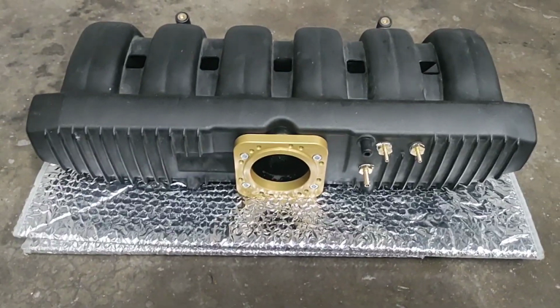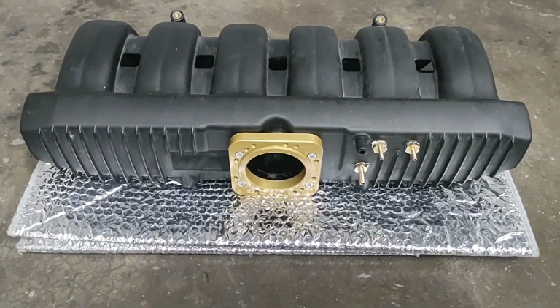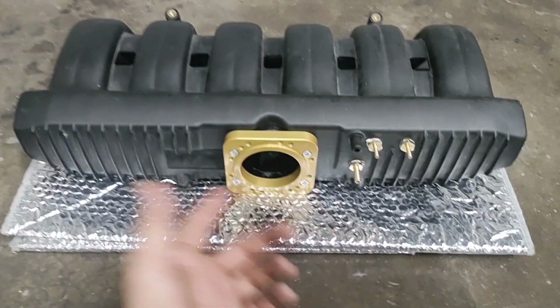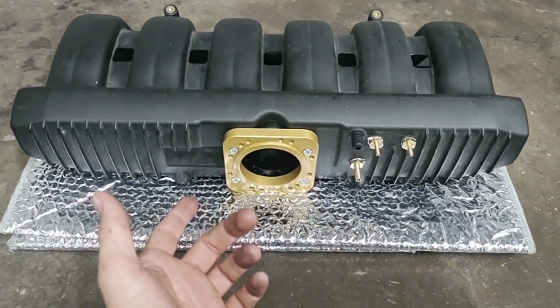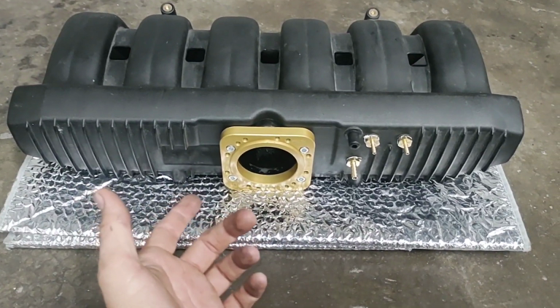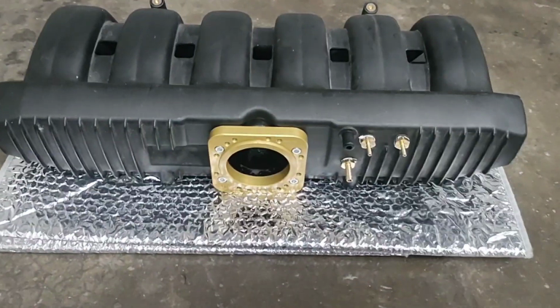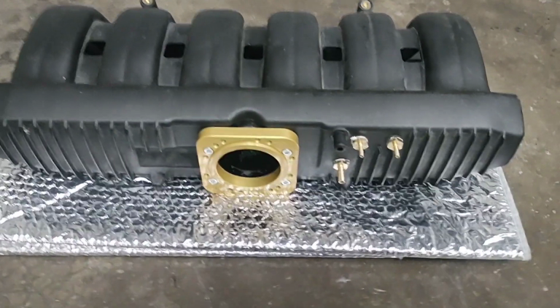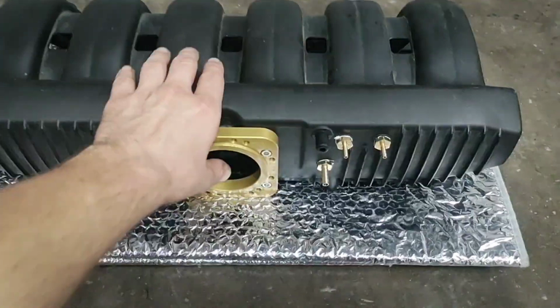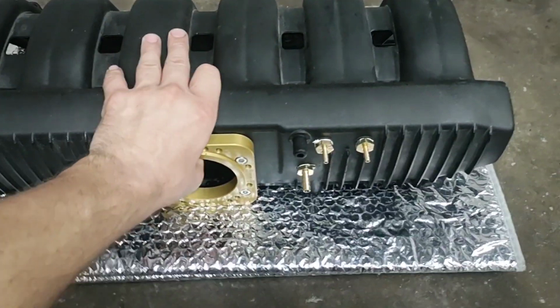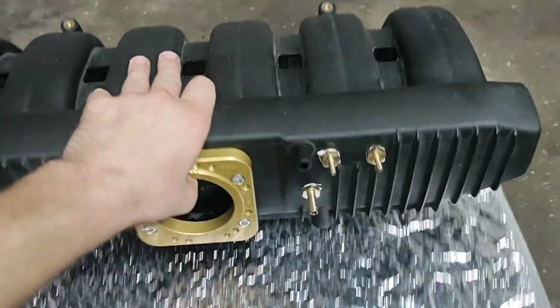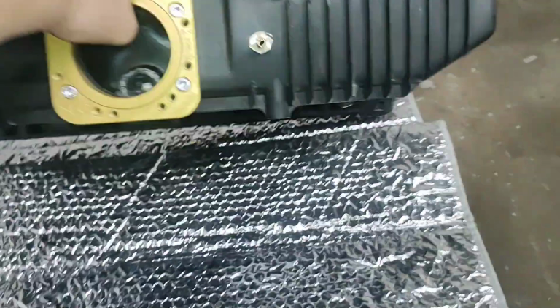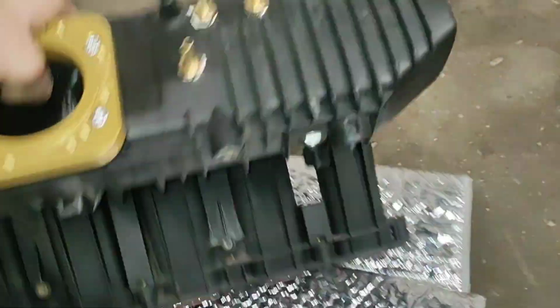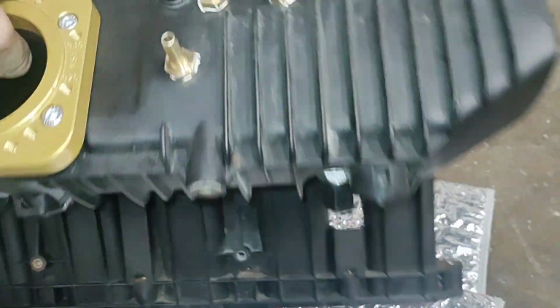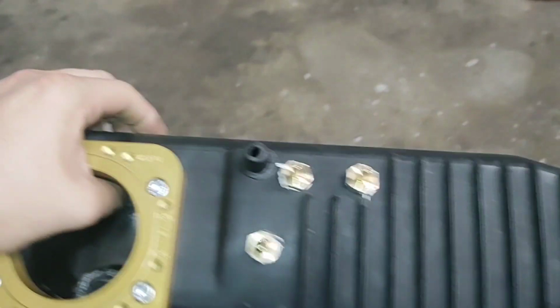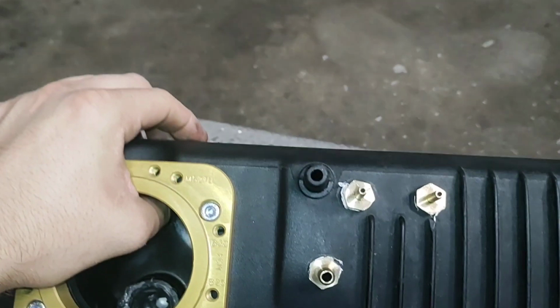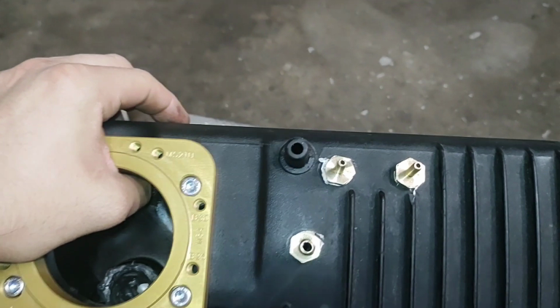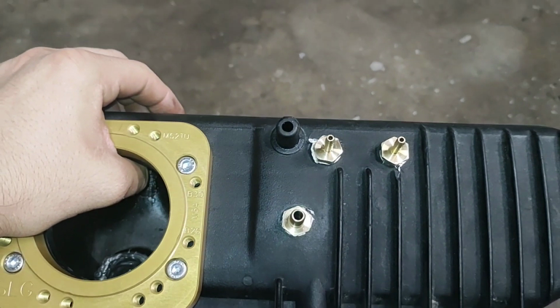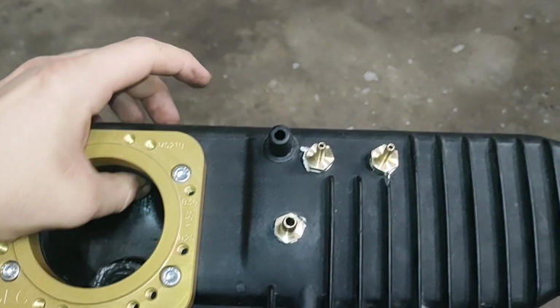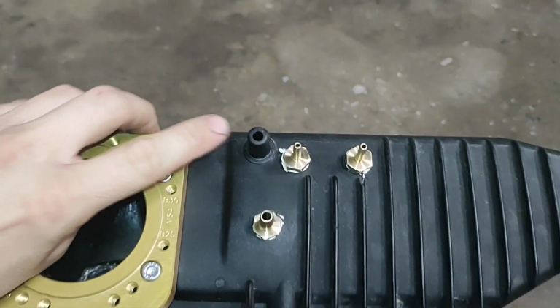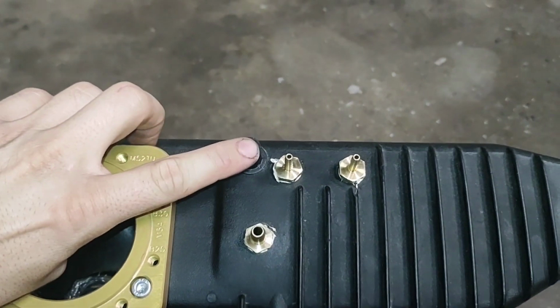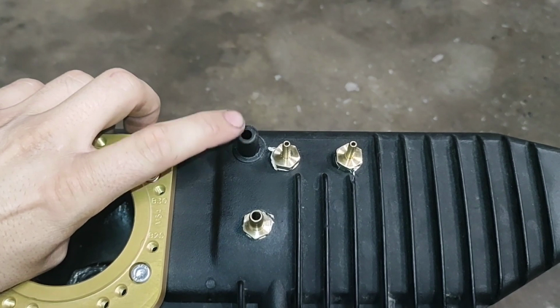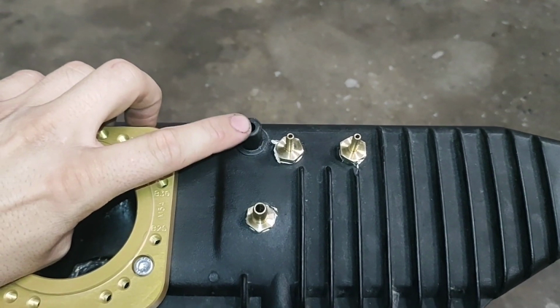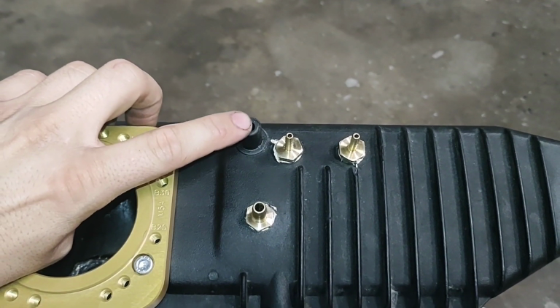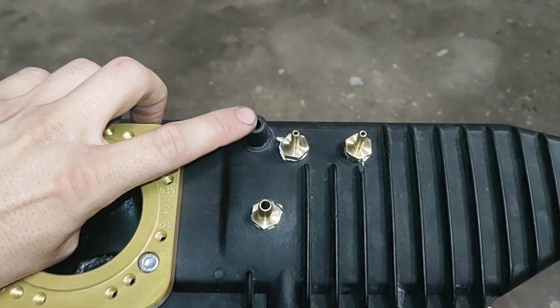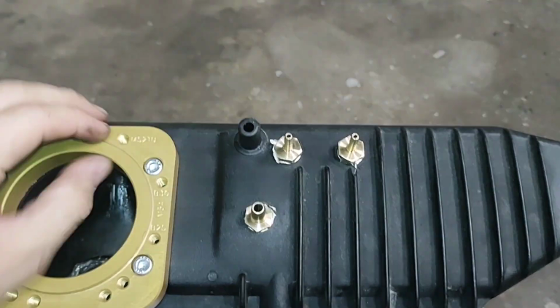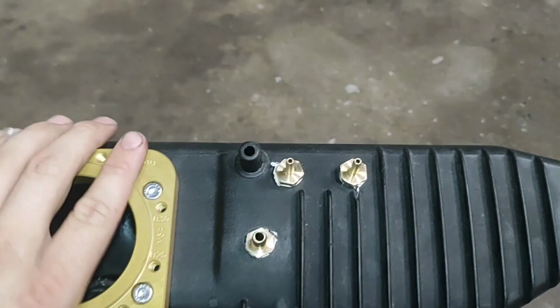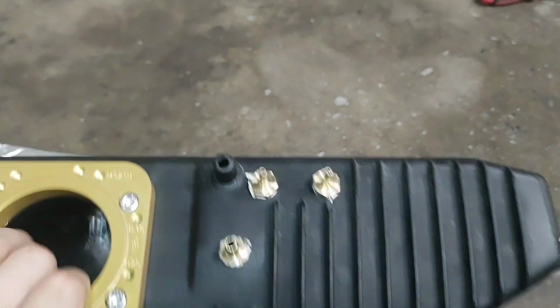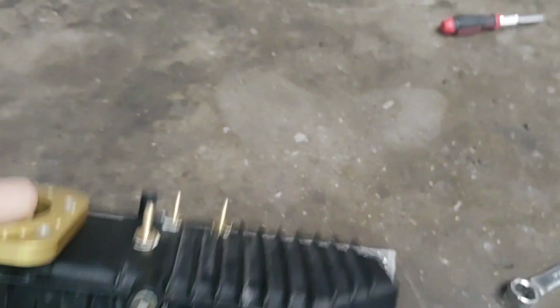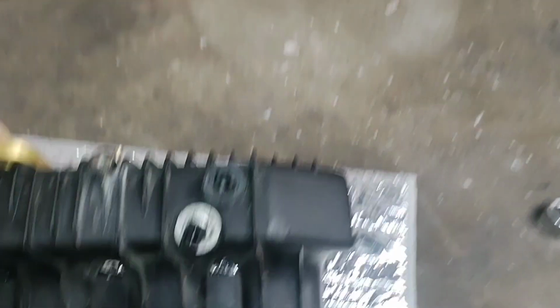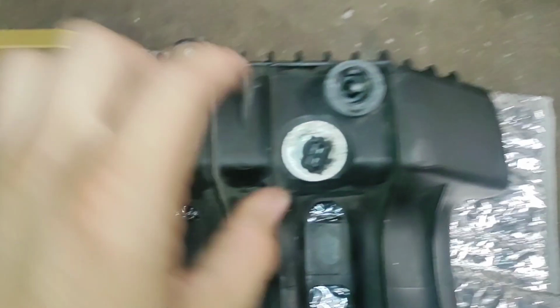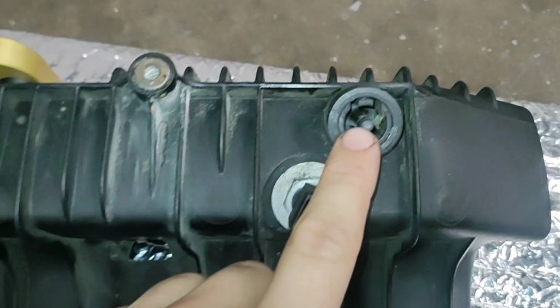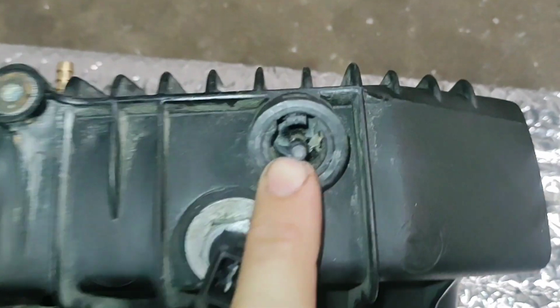When using it in forced induction applications, you'll notice that there are only two vacuum sources initially — this fitting right here for your brake booster, and down here, this little nipple.